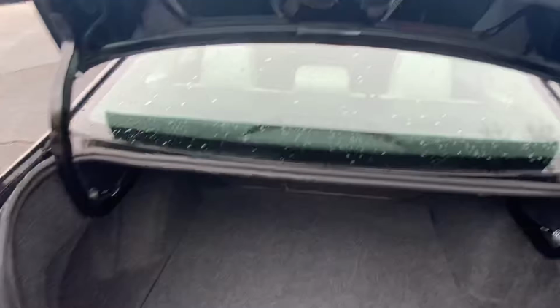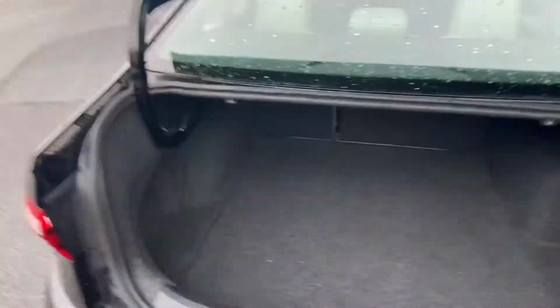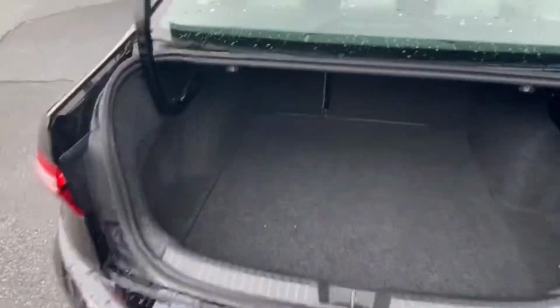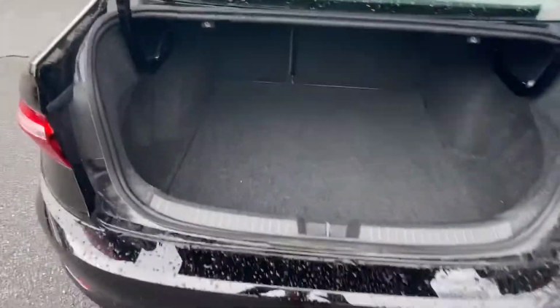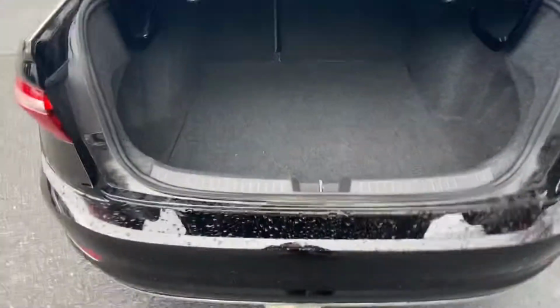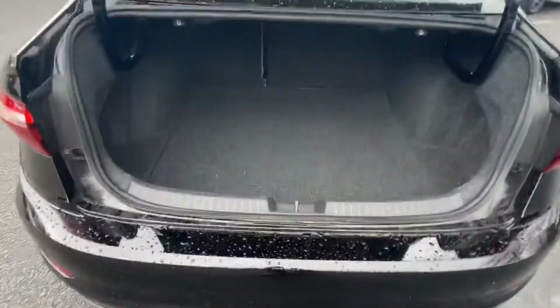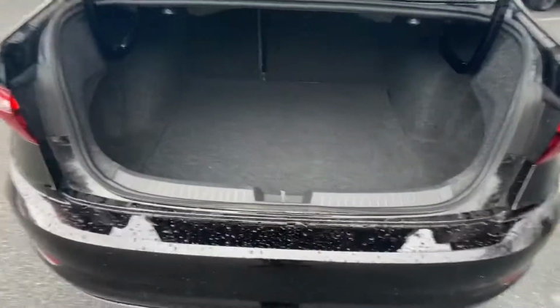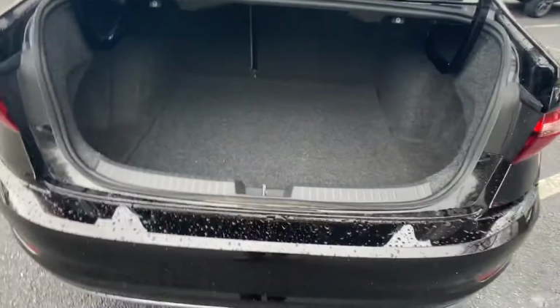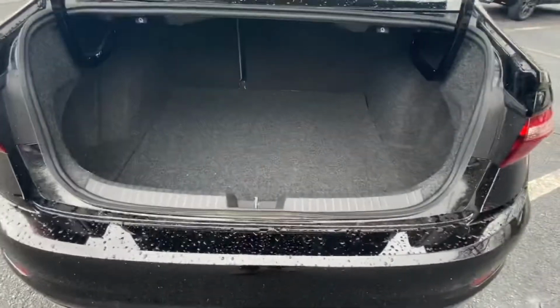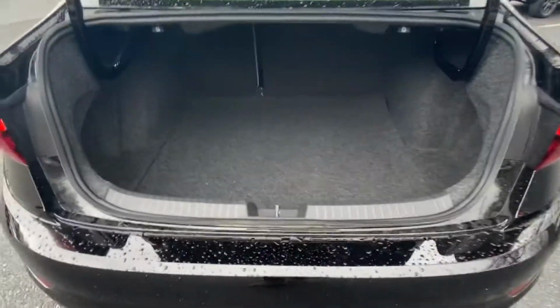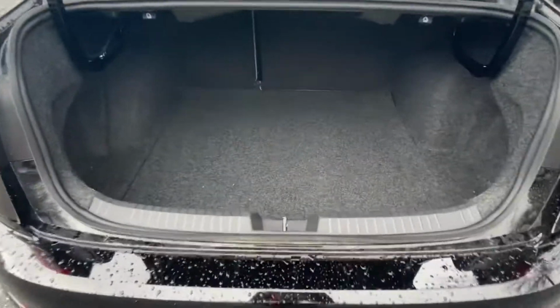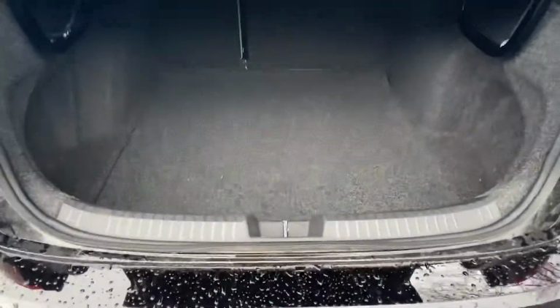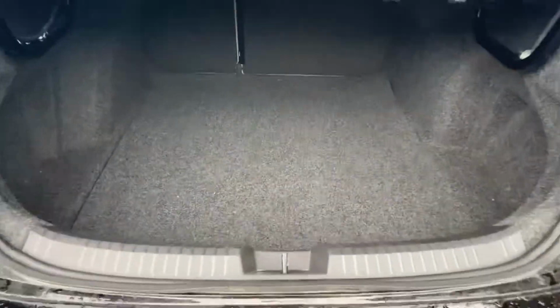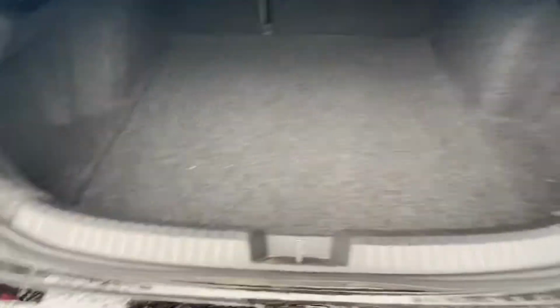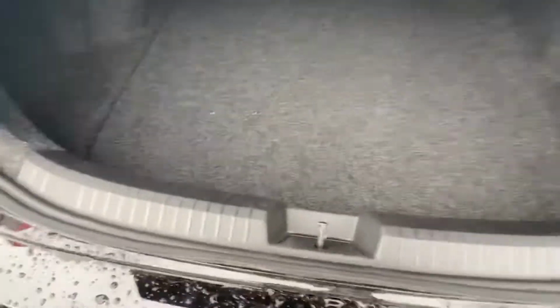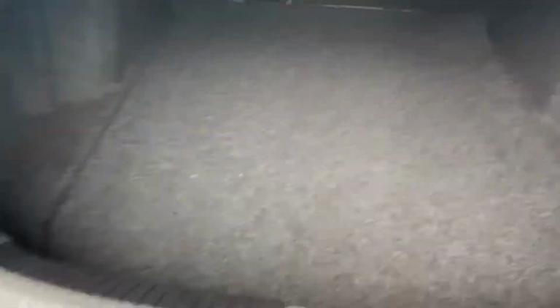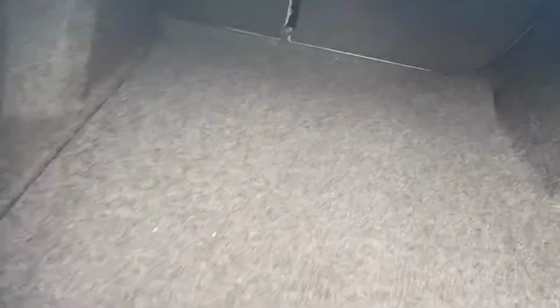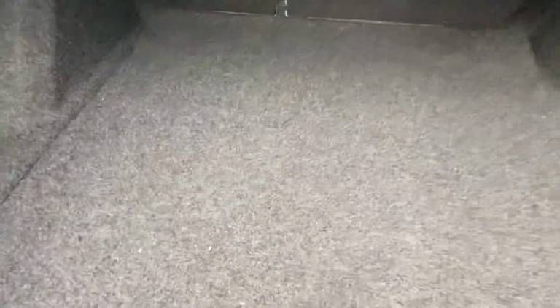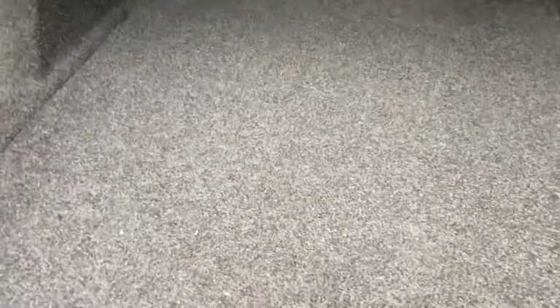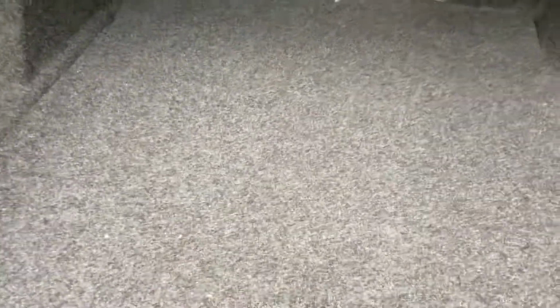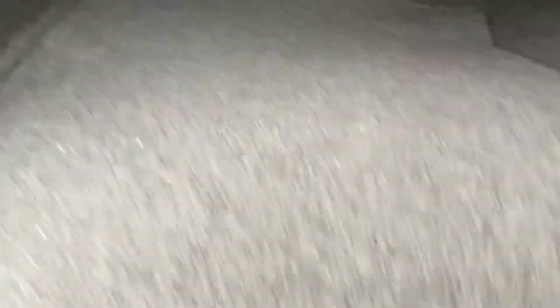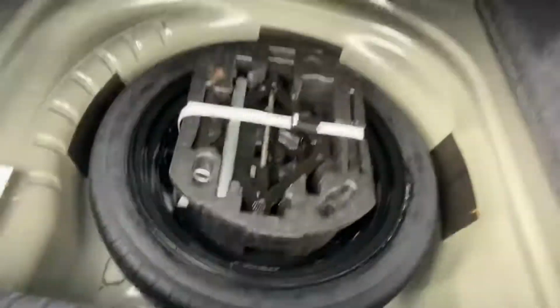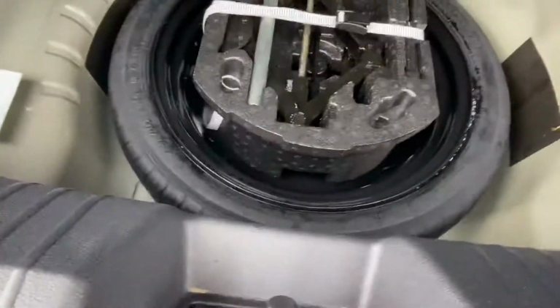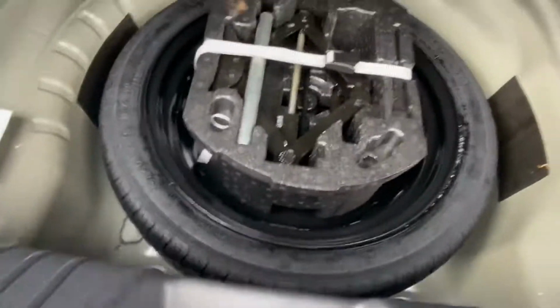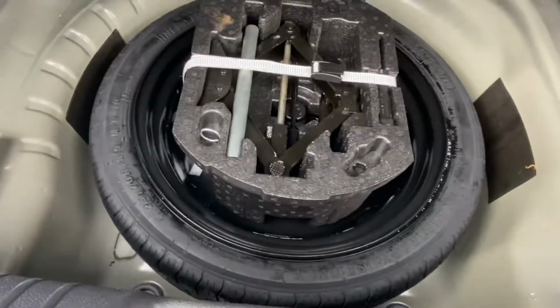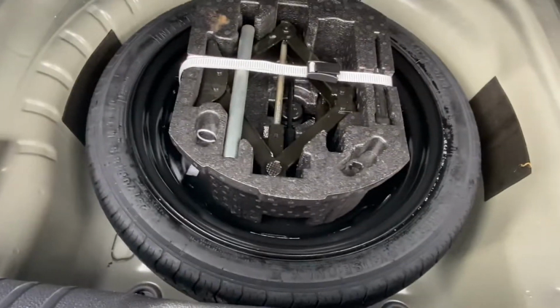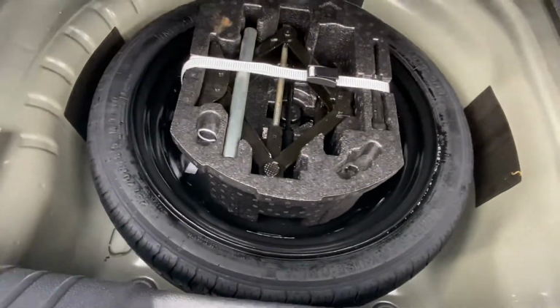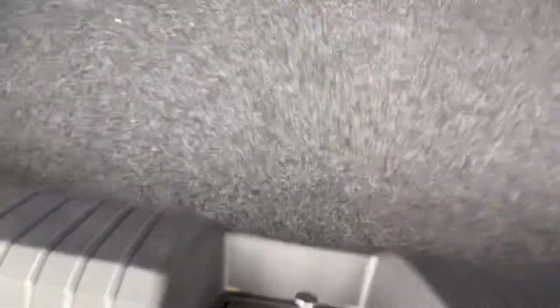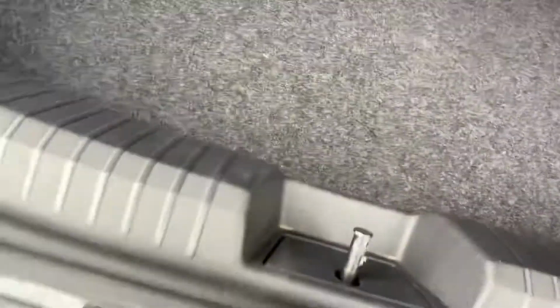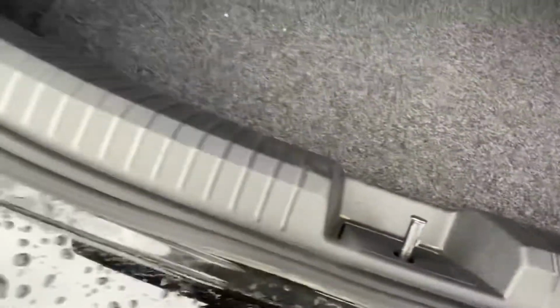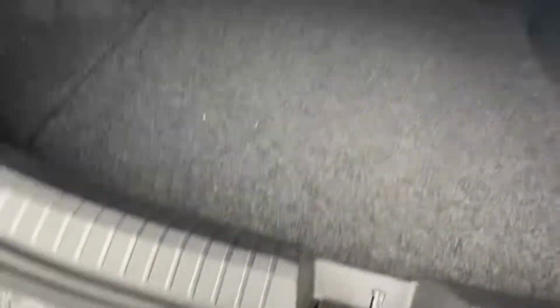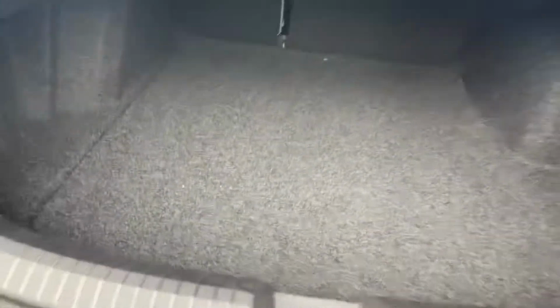With the new design Jettas, you'll get a ton of trunk room as well. Underneath there will be your spare tire and the jack you would need if you have to change it out.